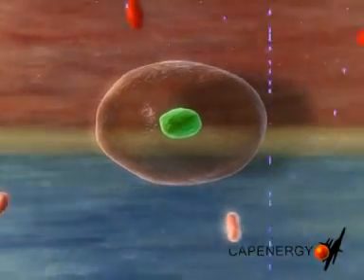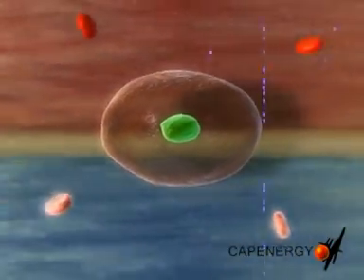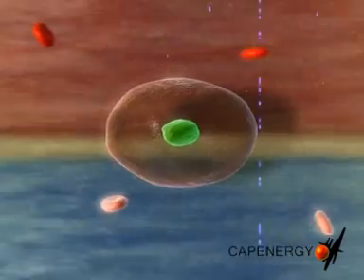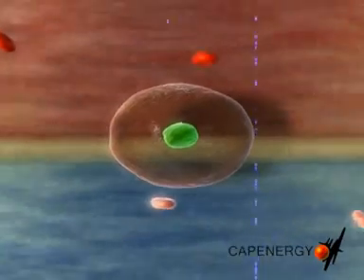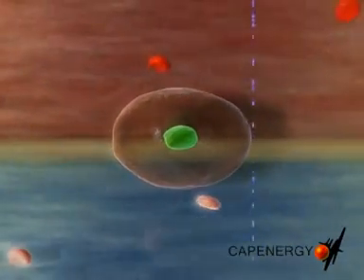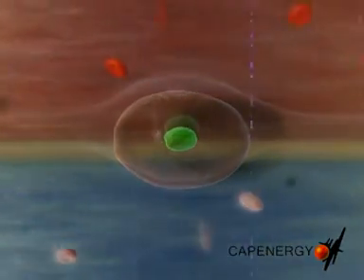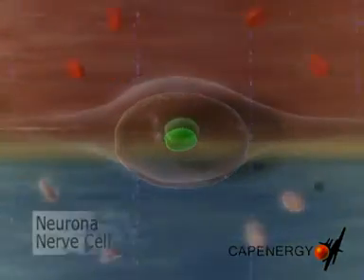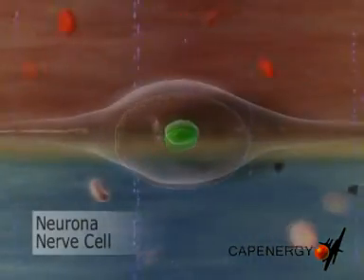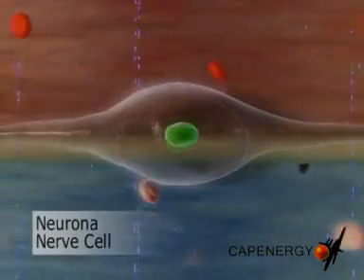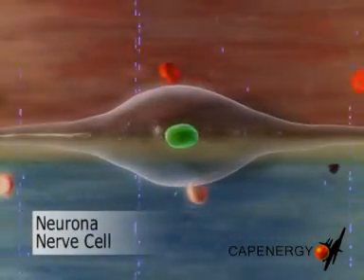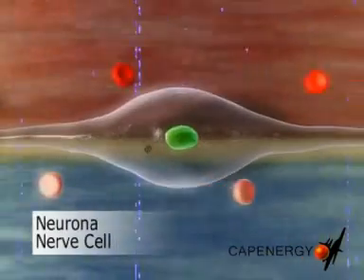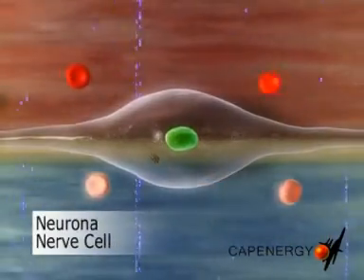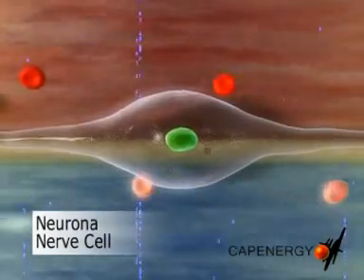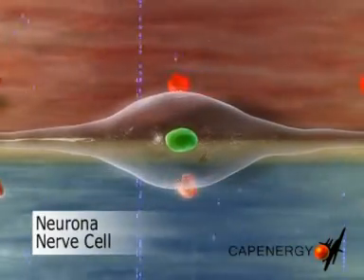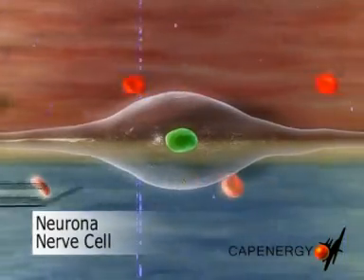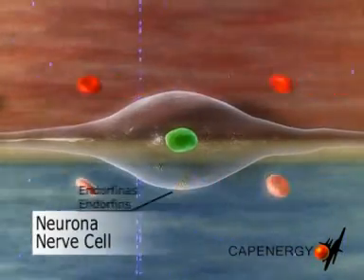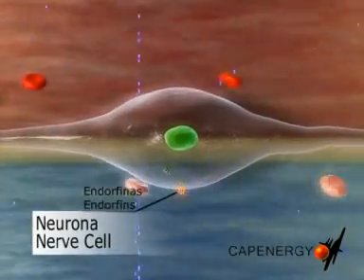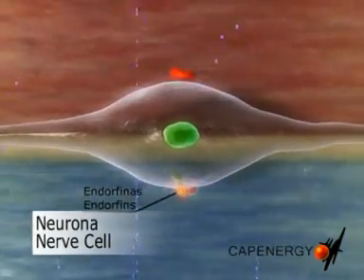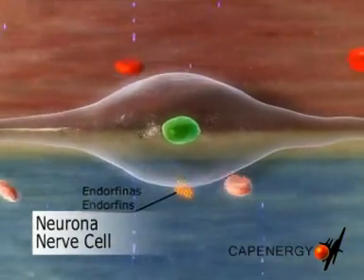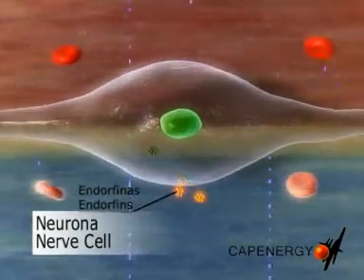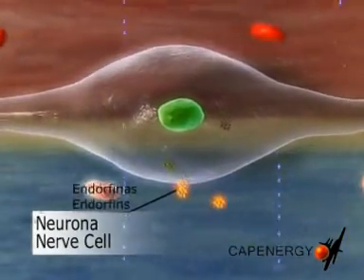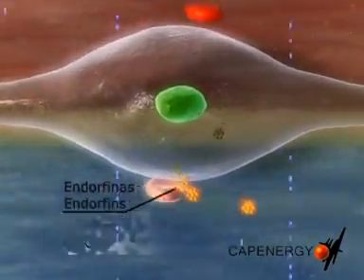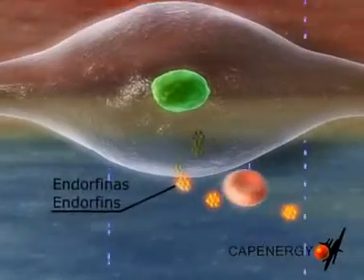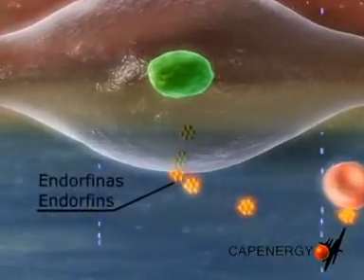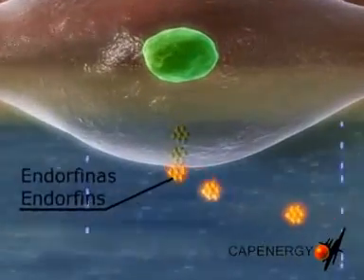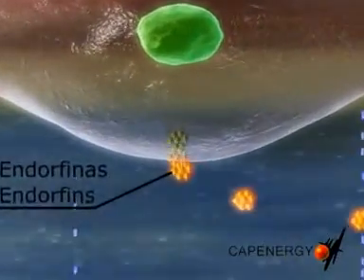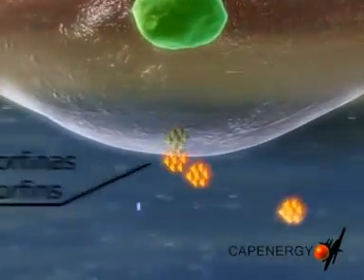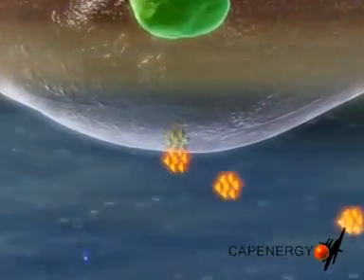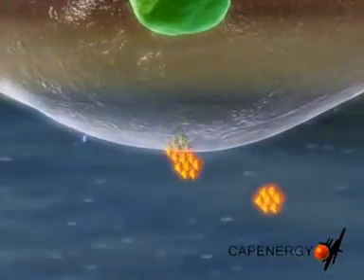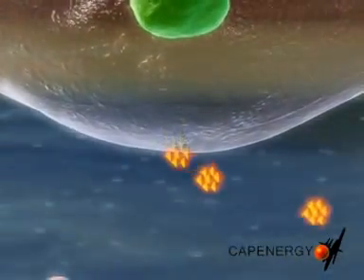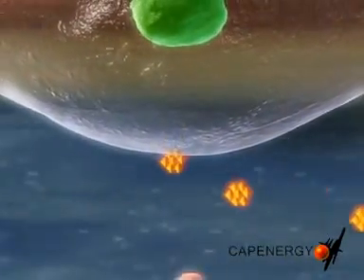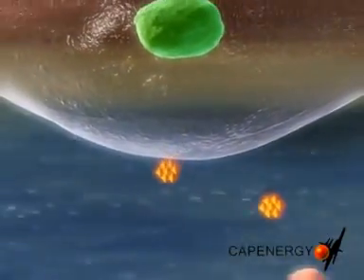This substance, naturally produced by the body, is known as cortisol, and our own biological anesthetic, endorphins, which reduces pain too.